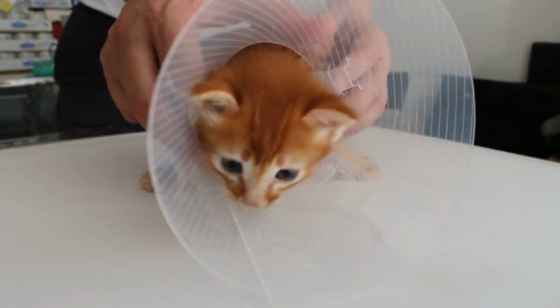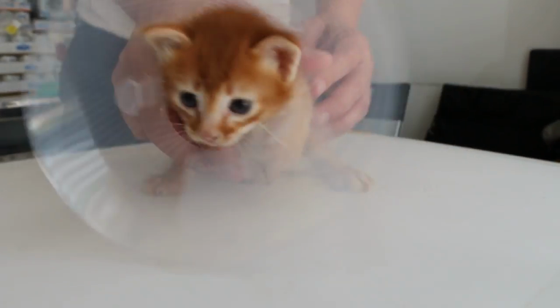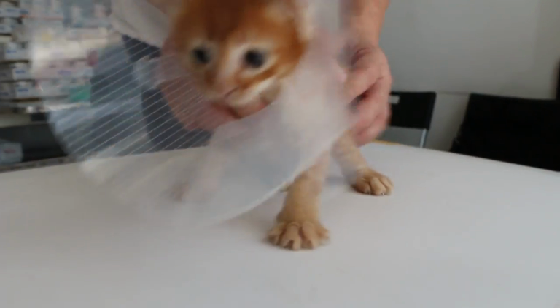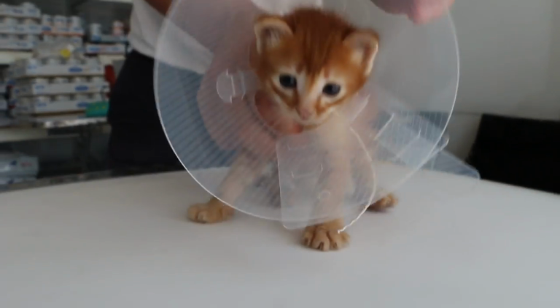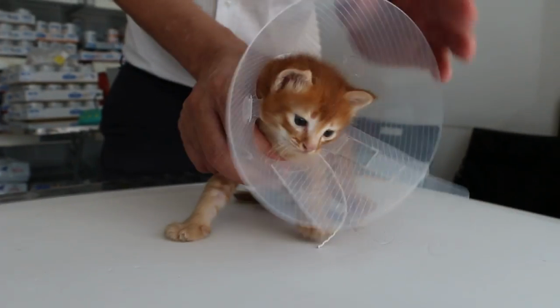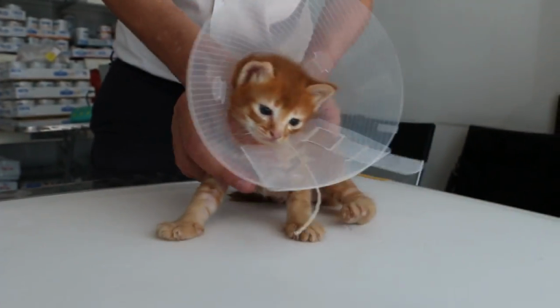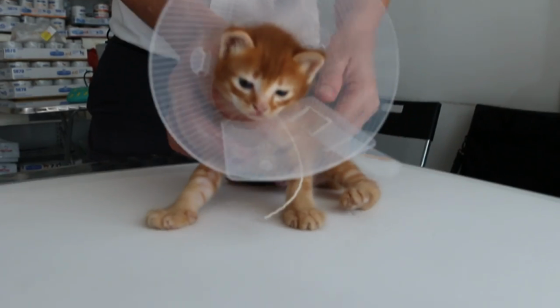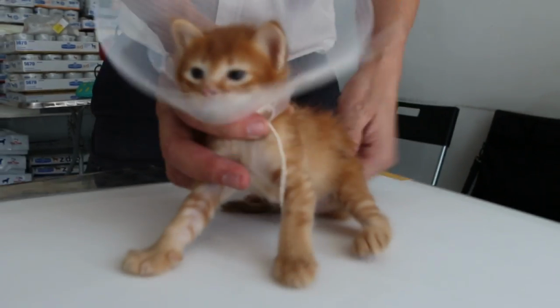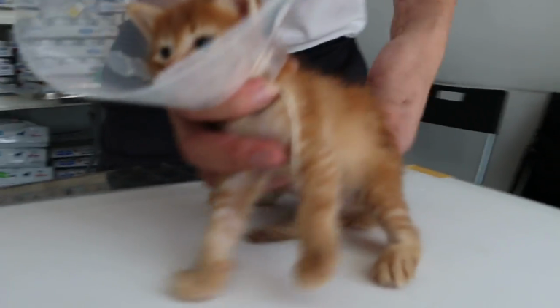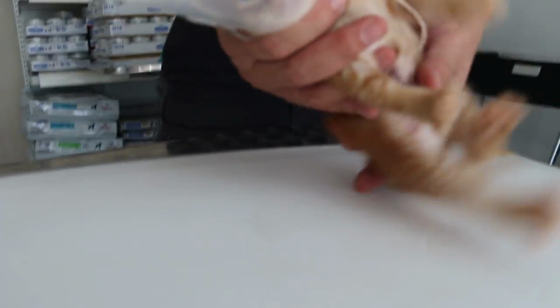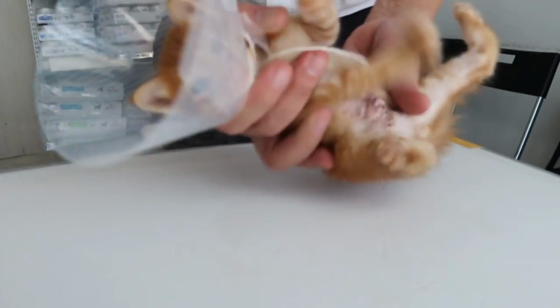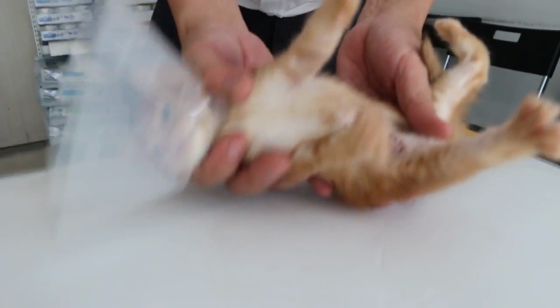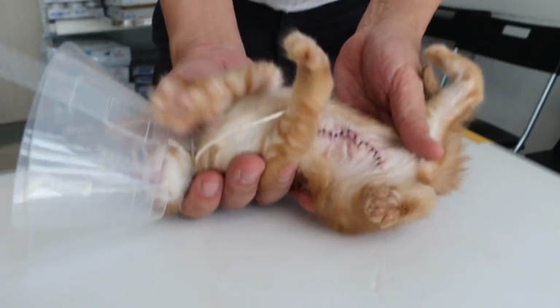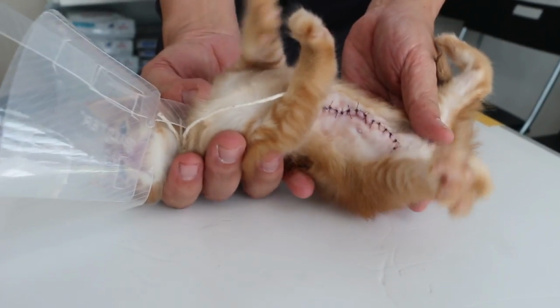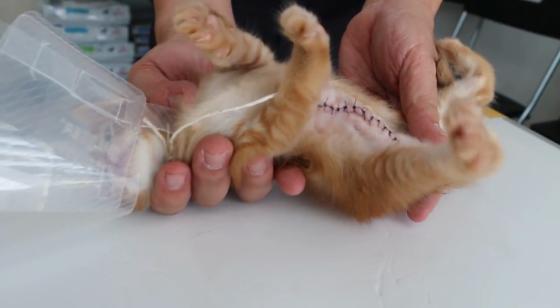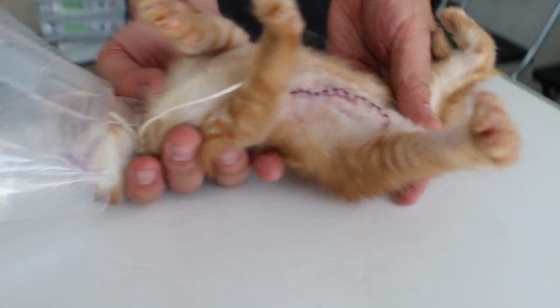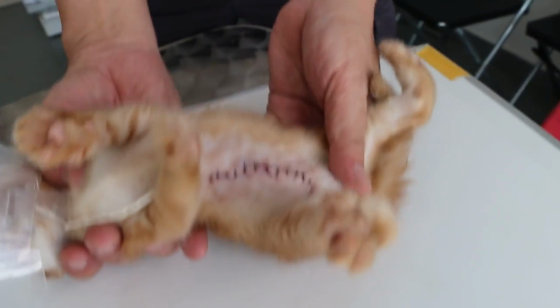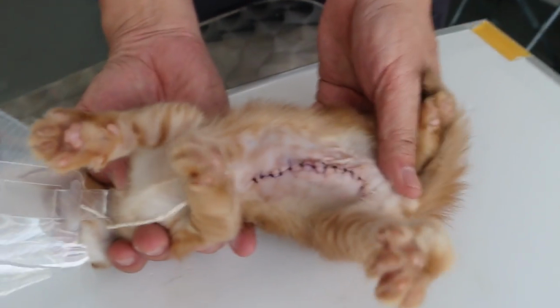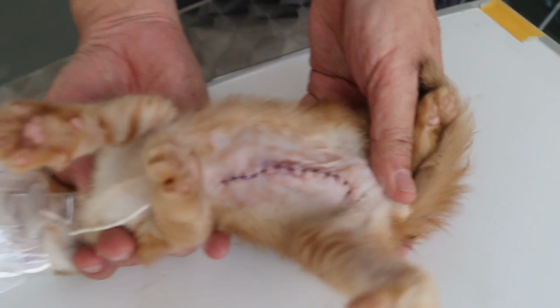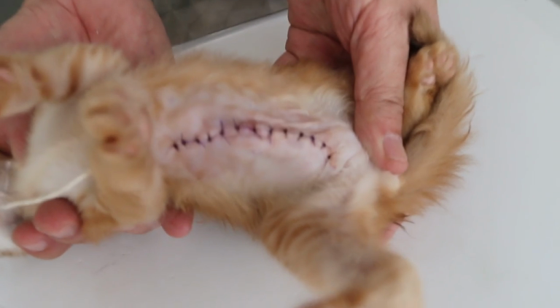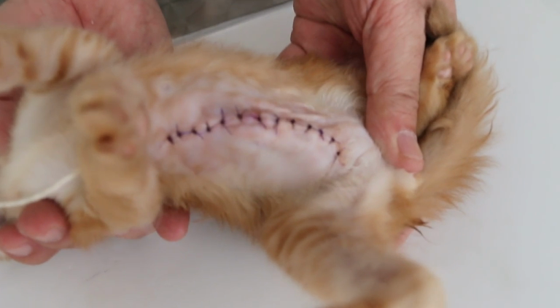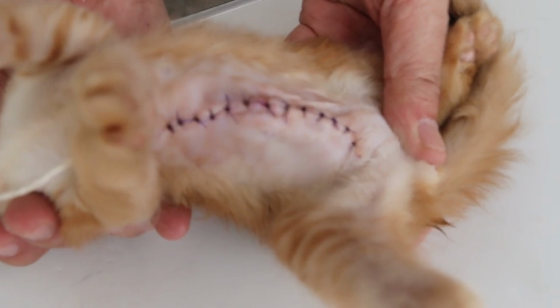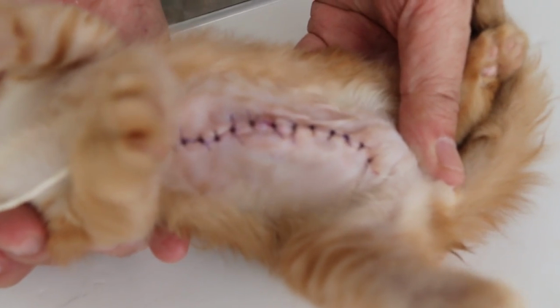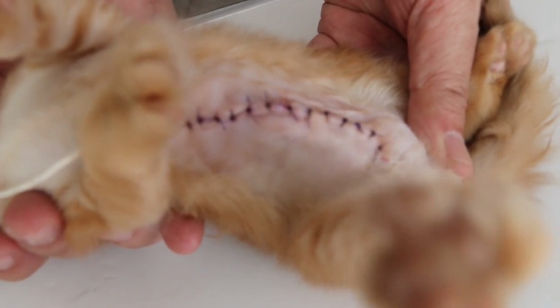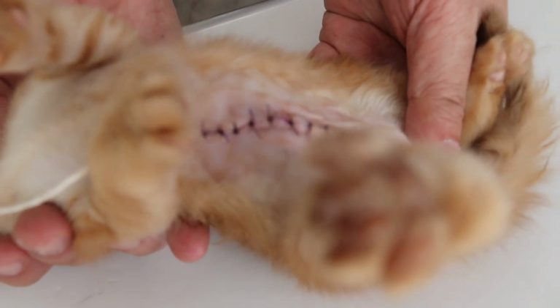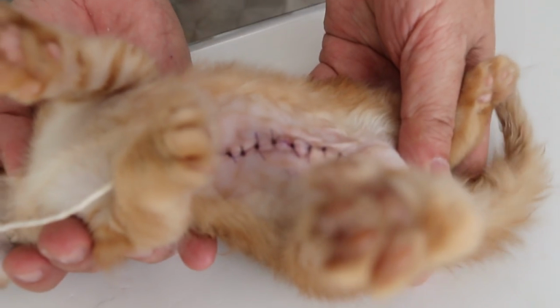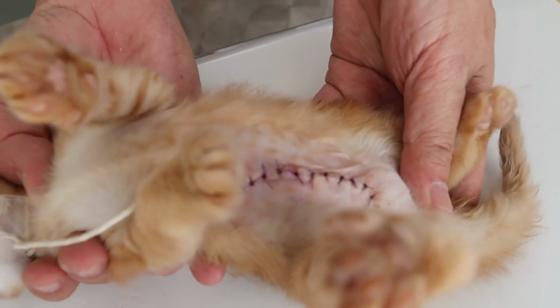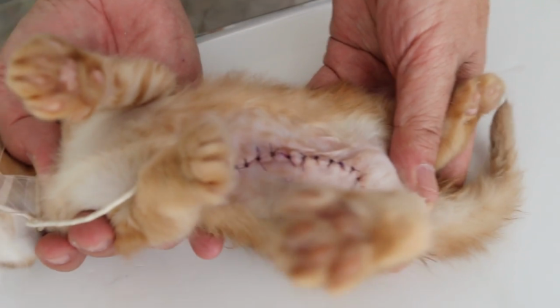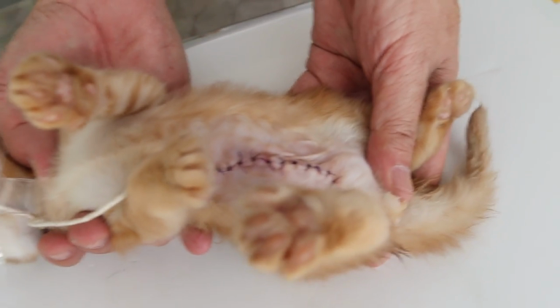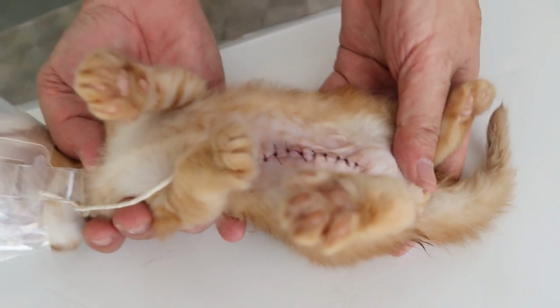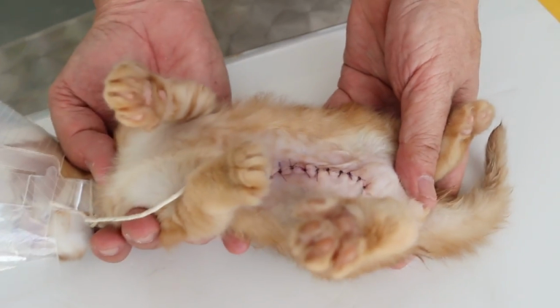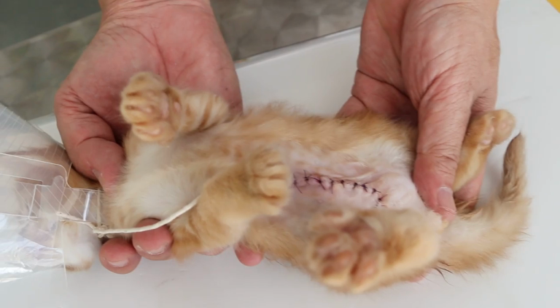So we are looking for some food. This e-collar is no good for kittens because they can't eat. You can see a very long incision was needed — you cannot do a short incision because you cannot find the muscle layers.